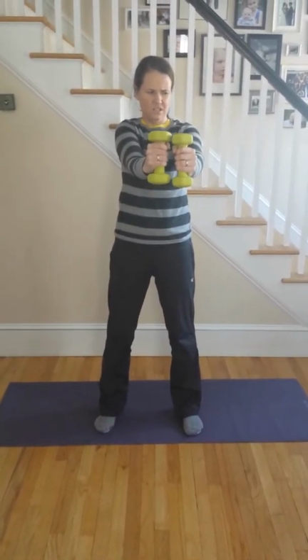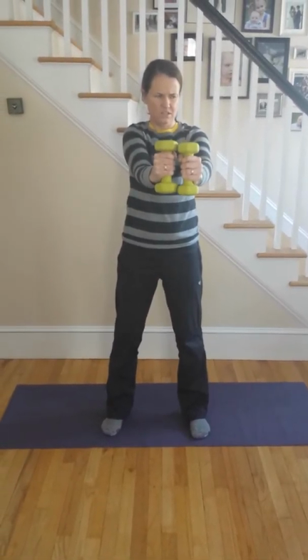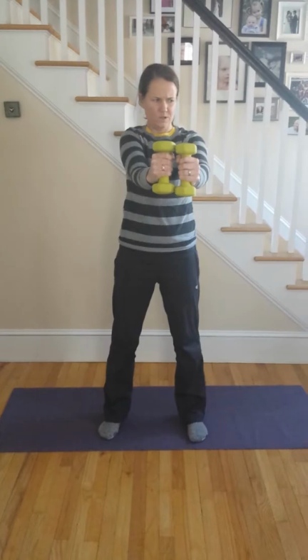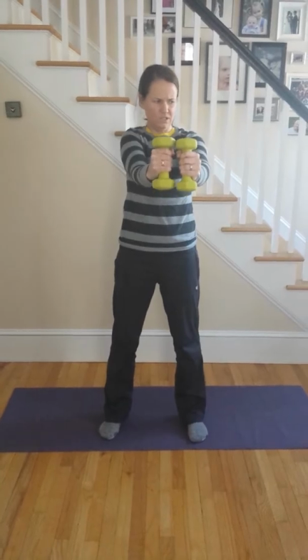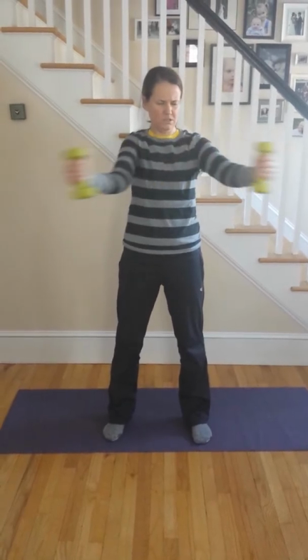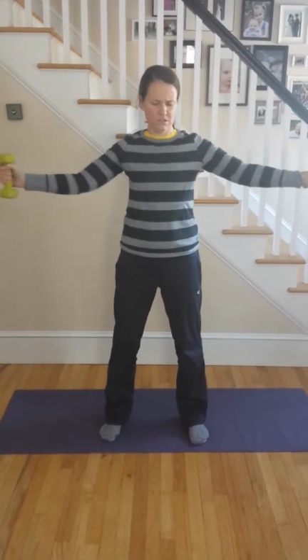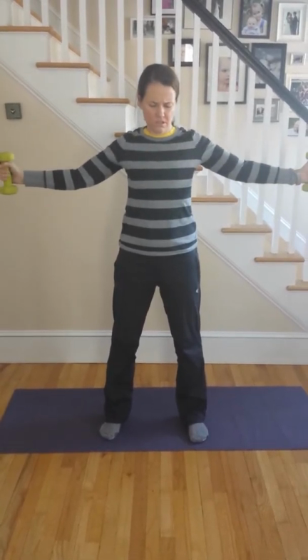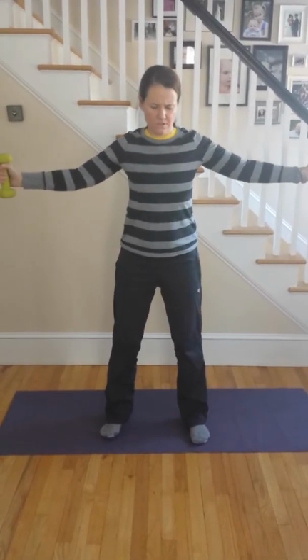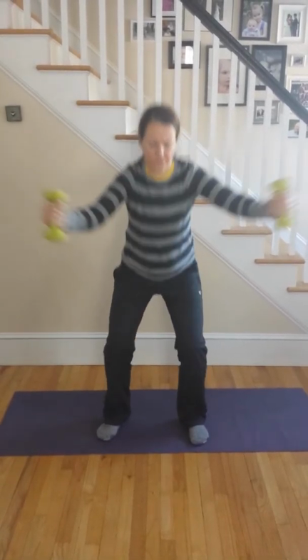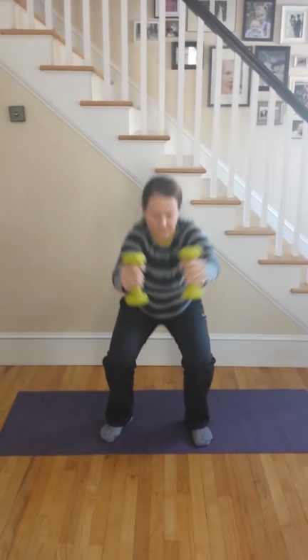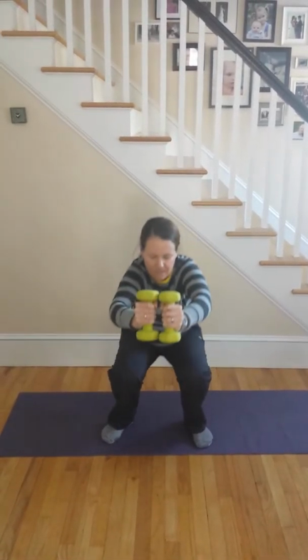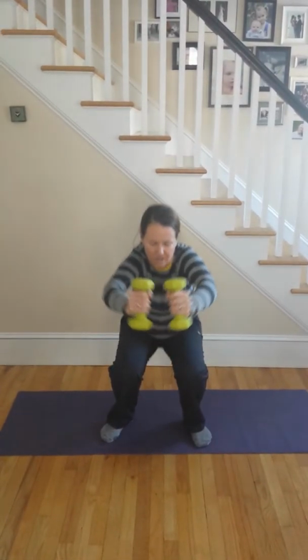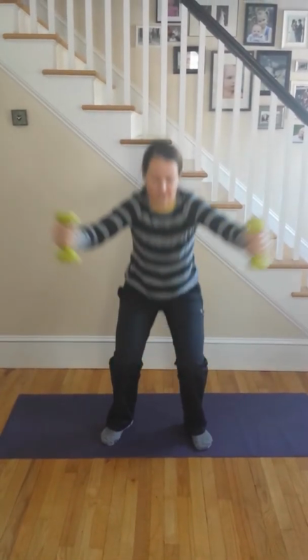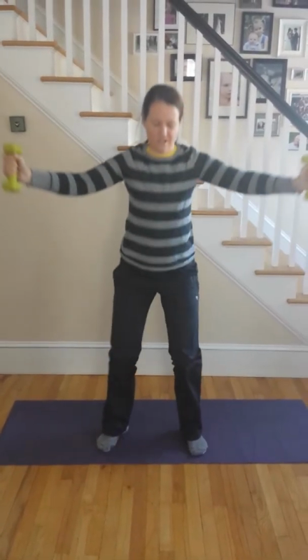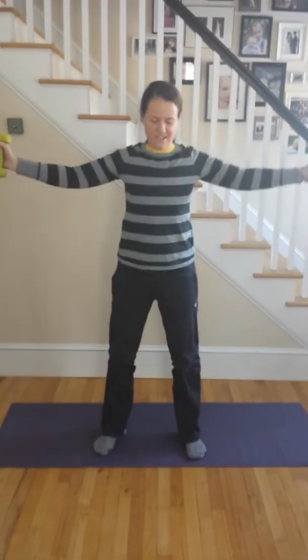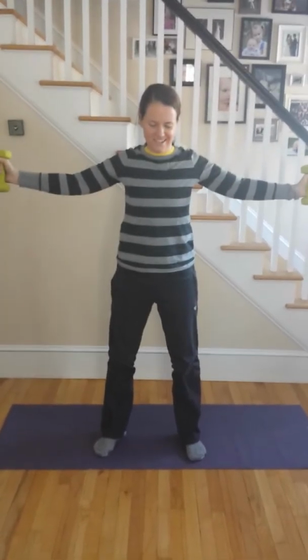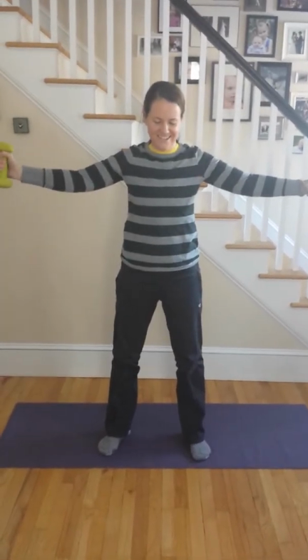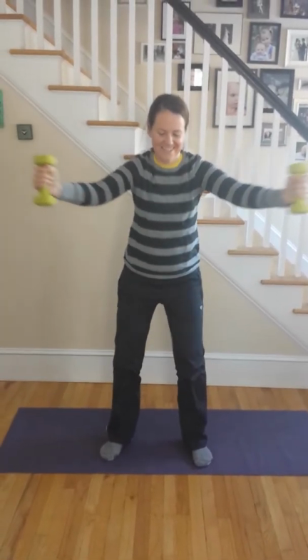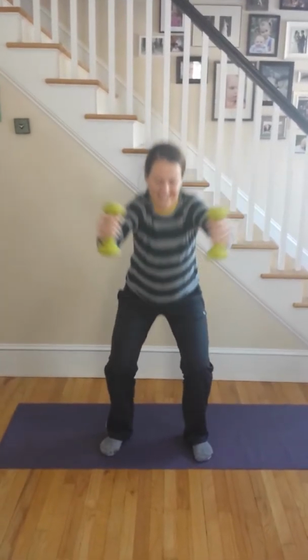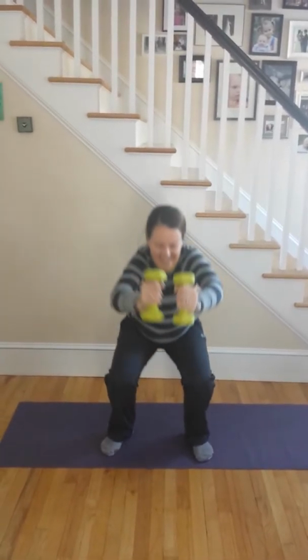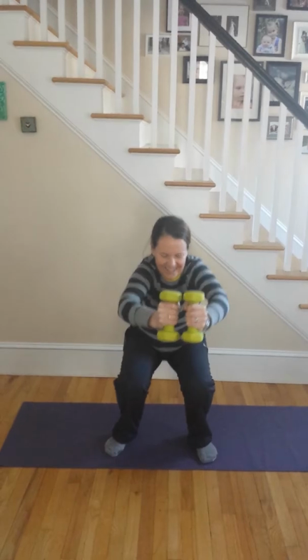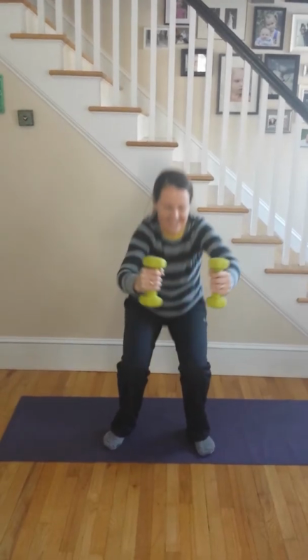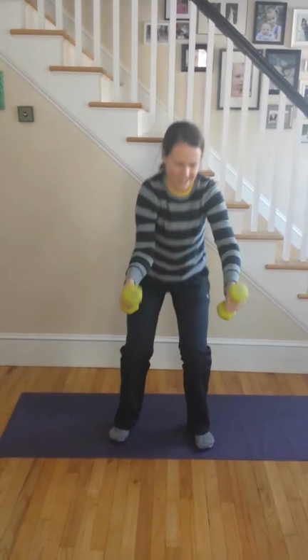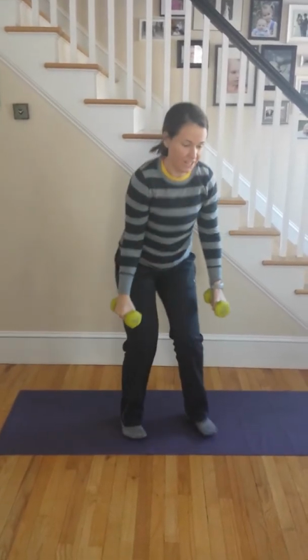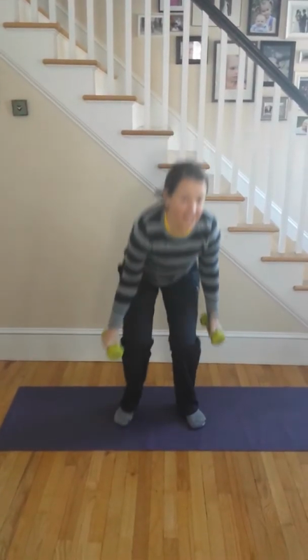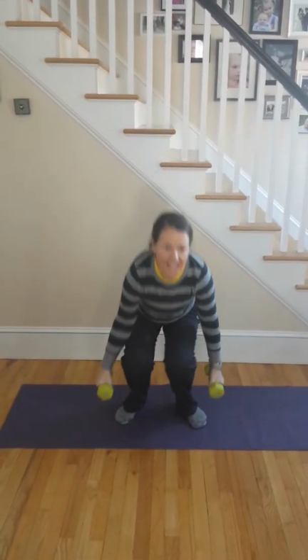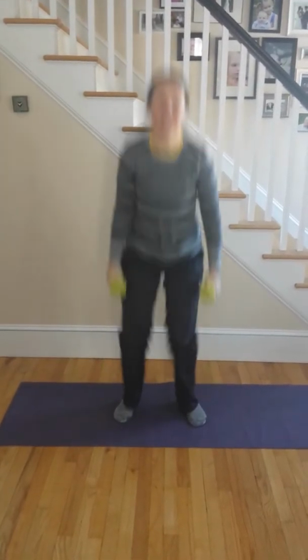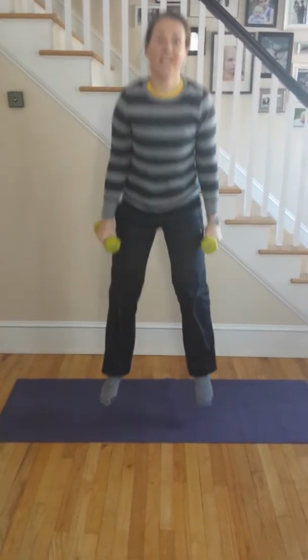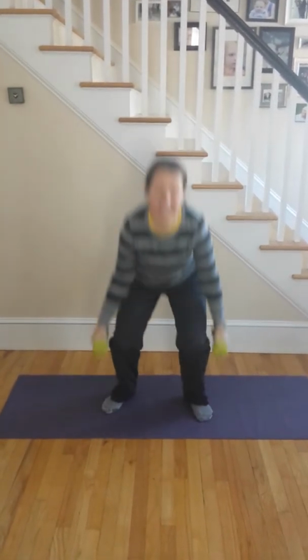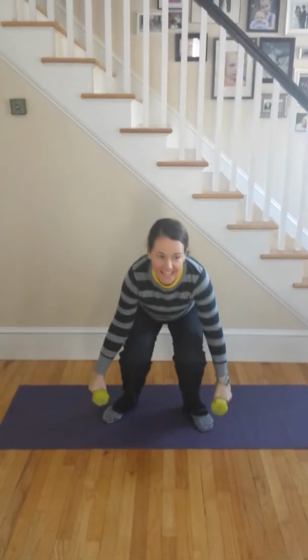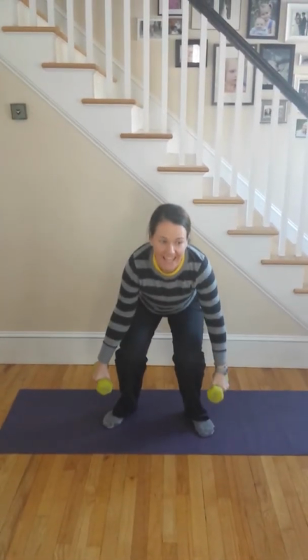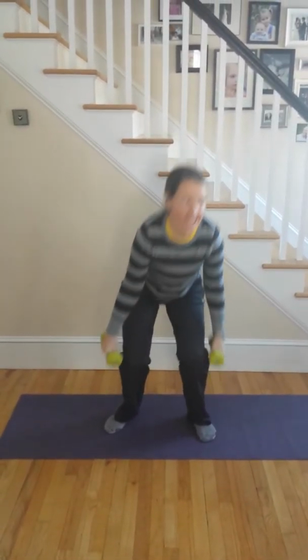Iron cross — I think that's like this. Jump squat. Jump lunge.